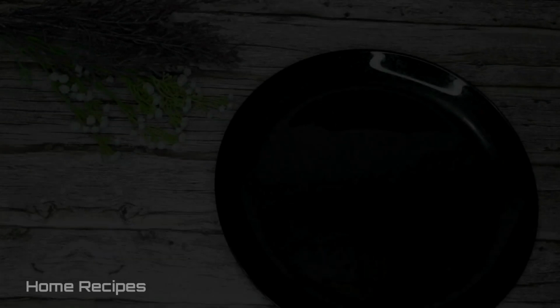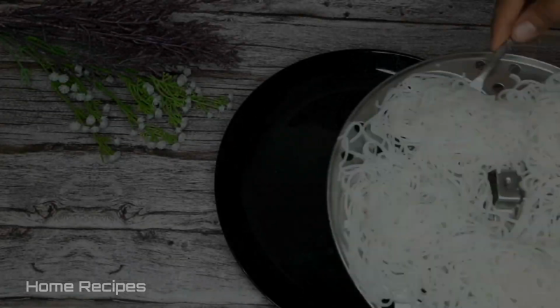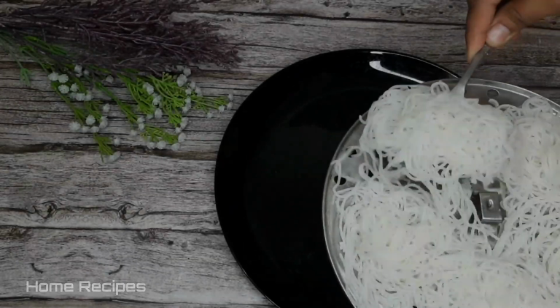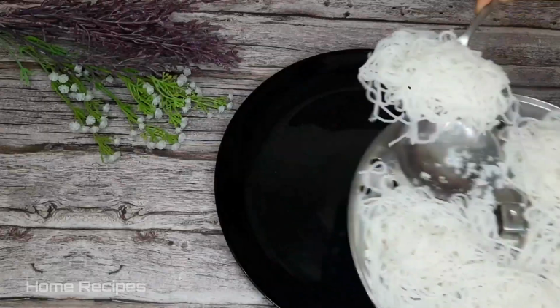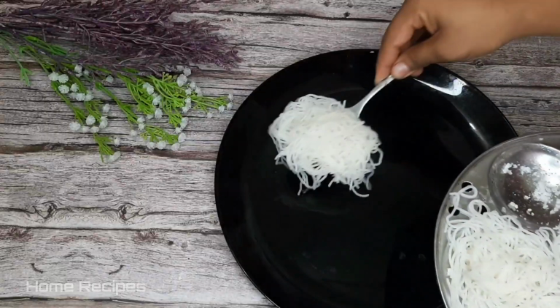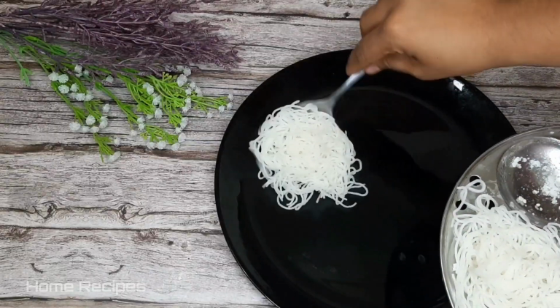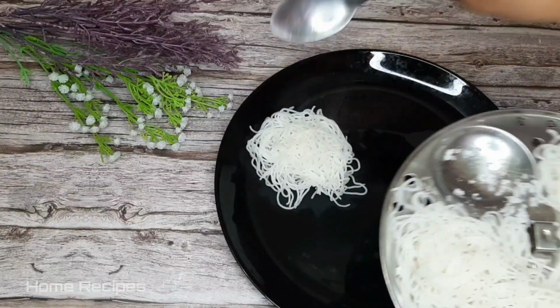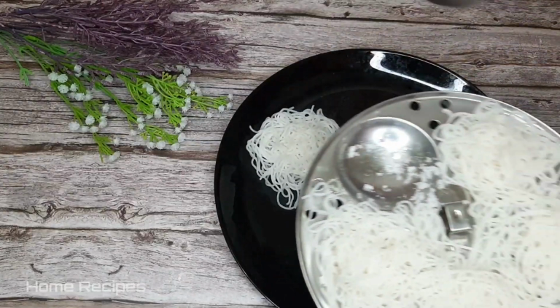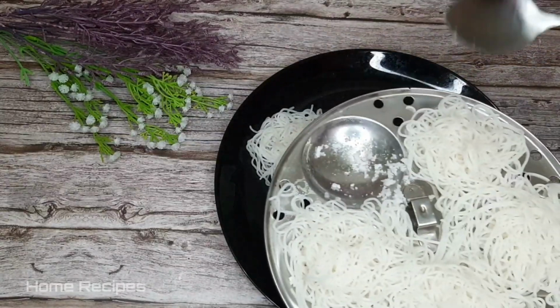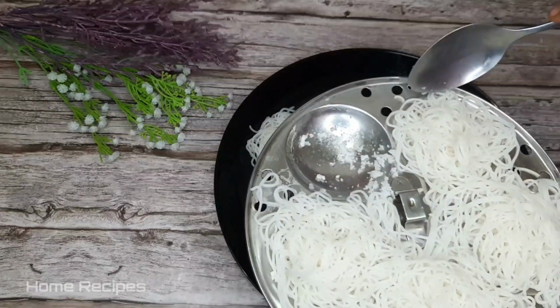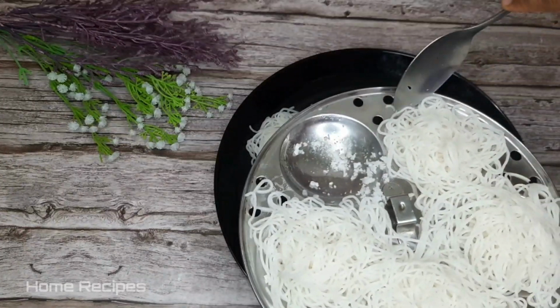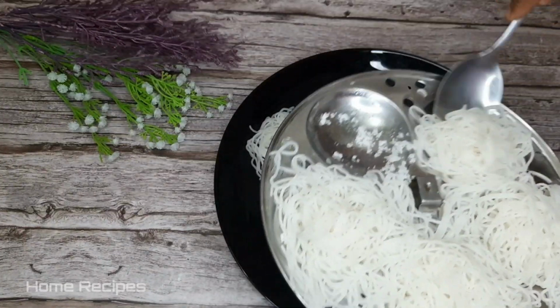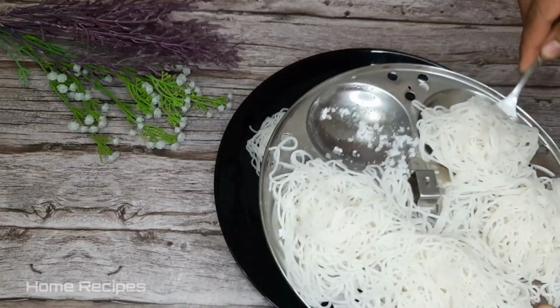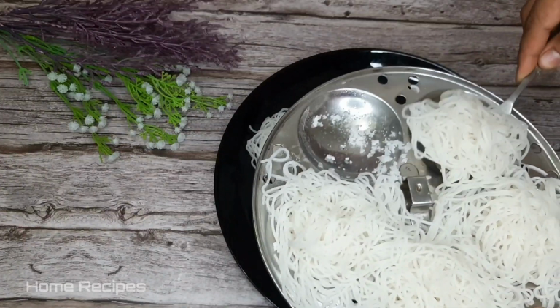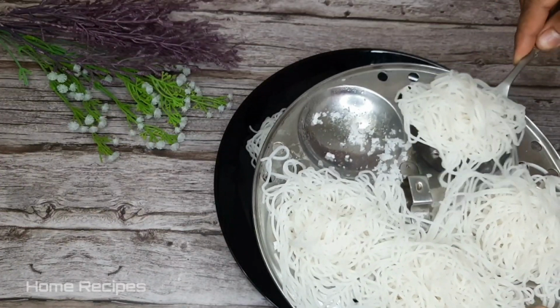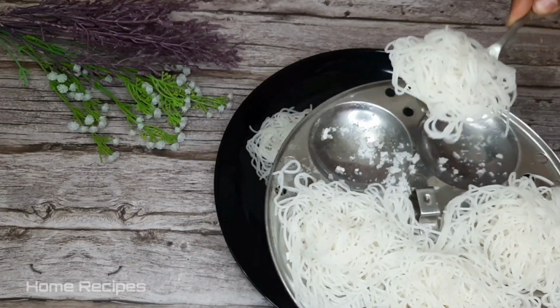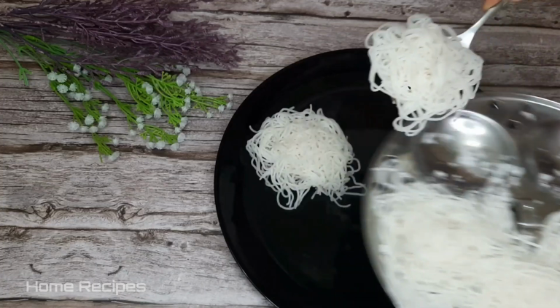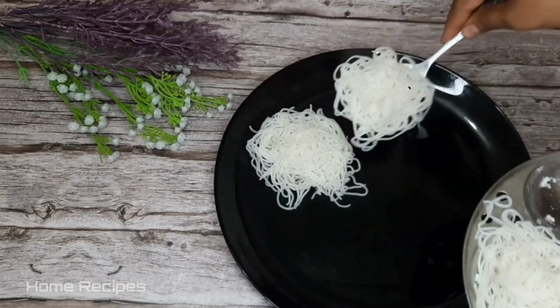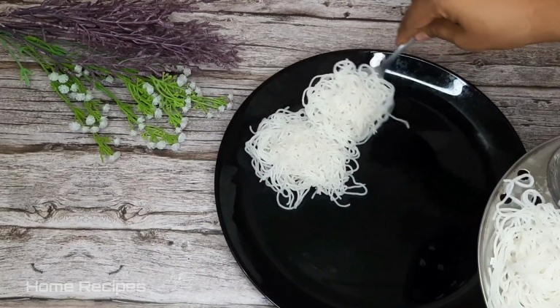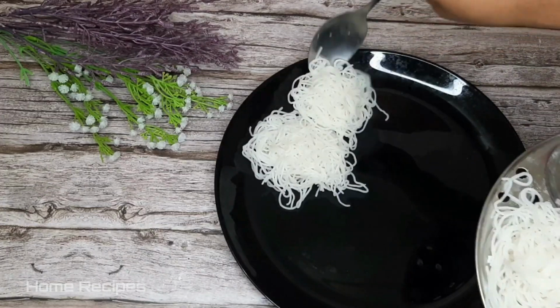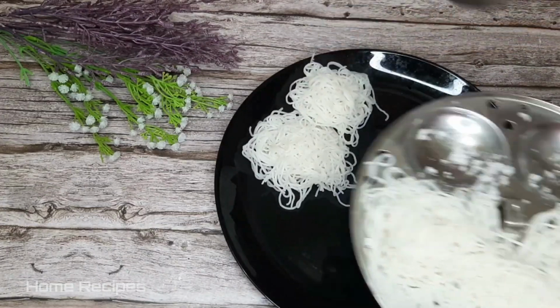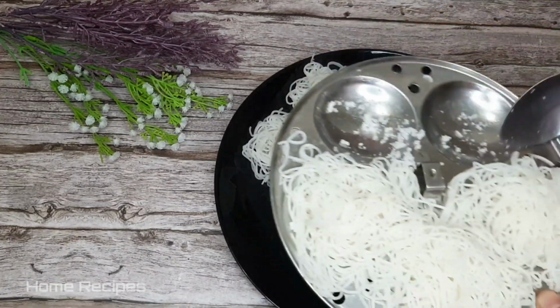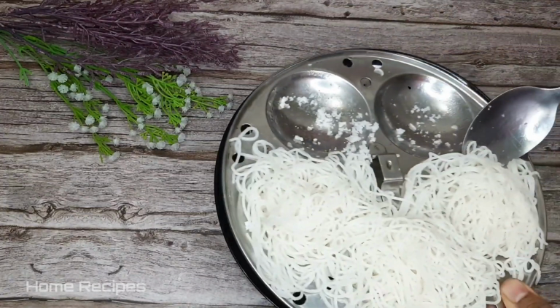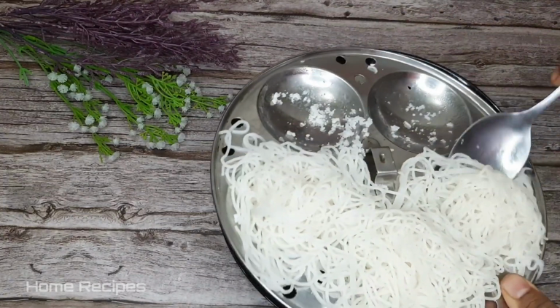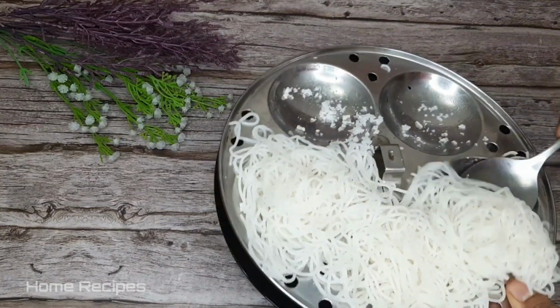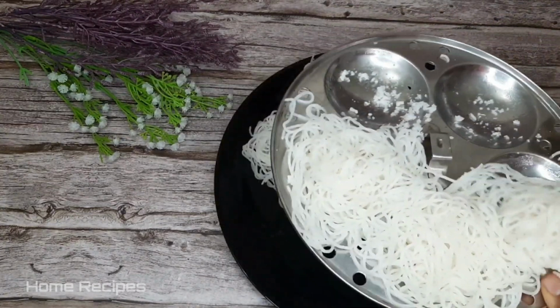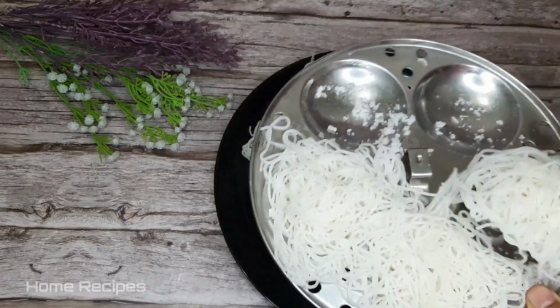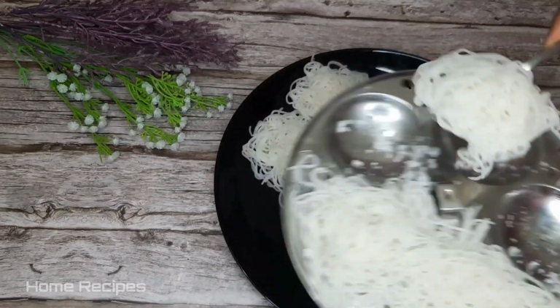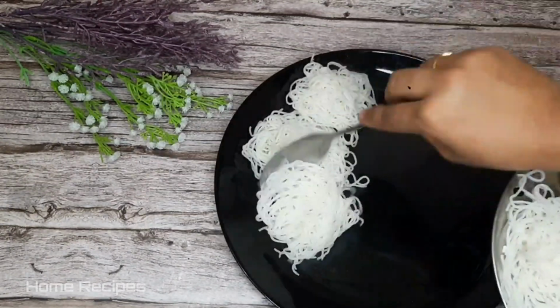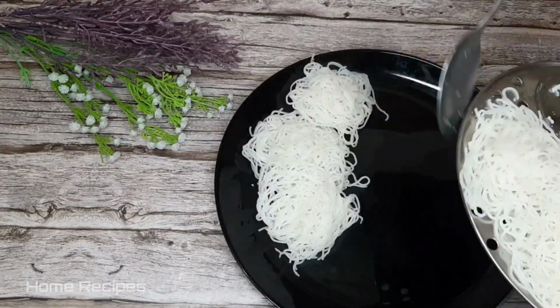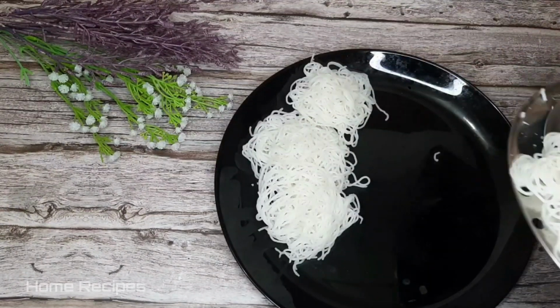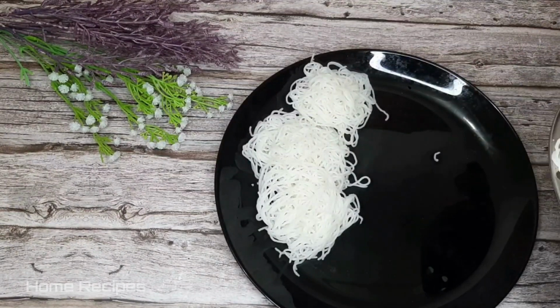Alright everyone, welcome to a new video! Today, my recipe is very helpful for this video. To take a short video, I will love to use this video.